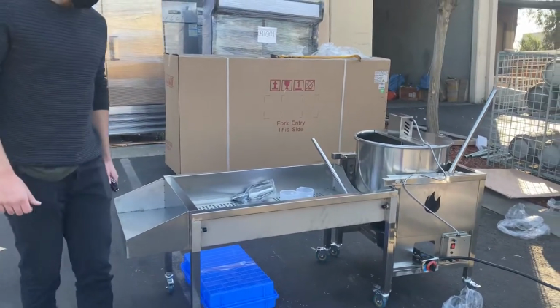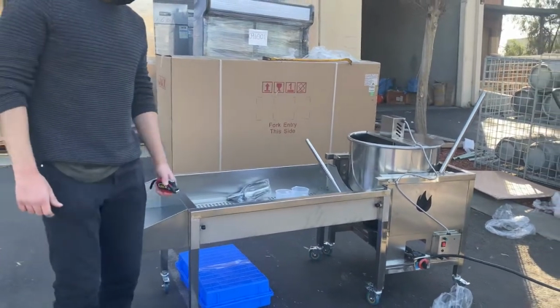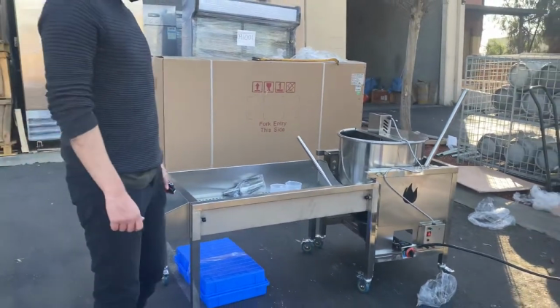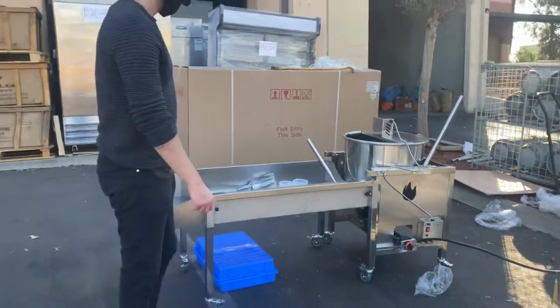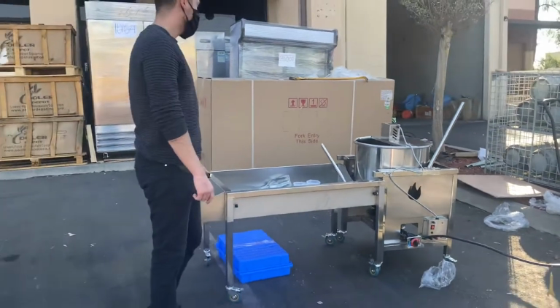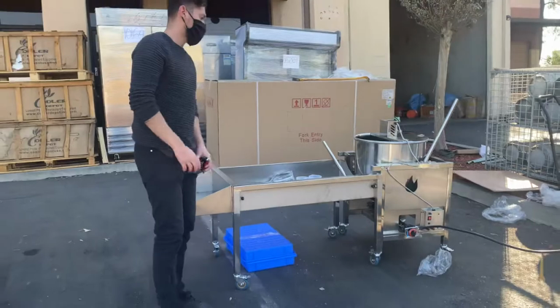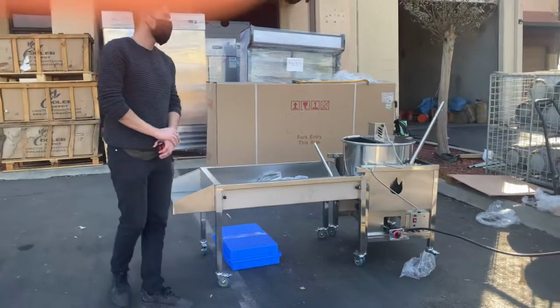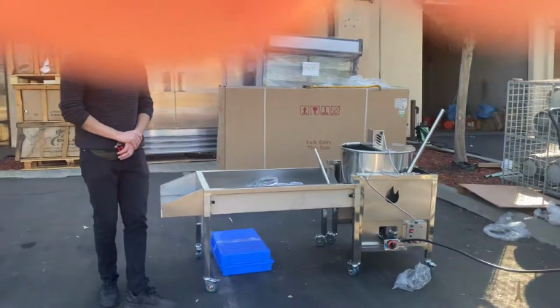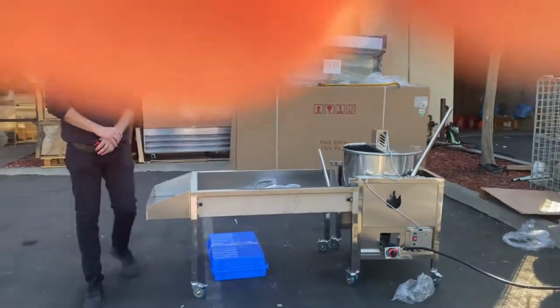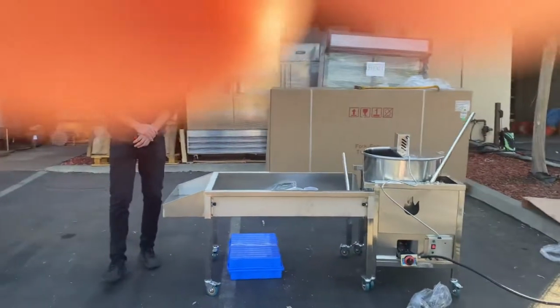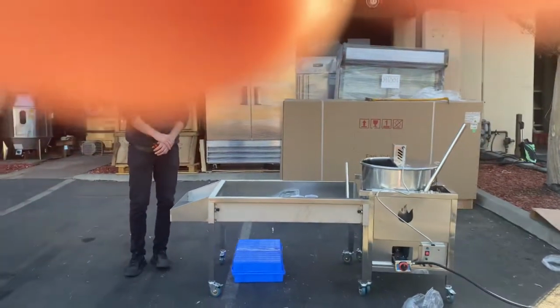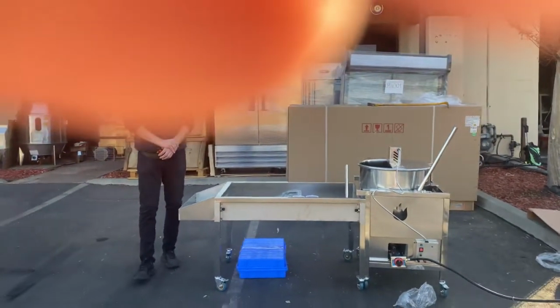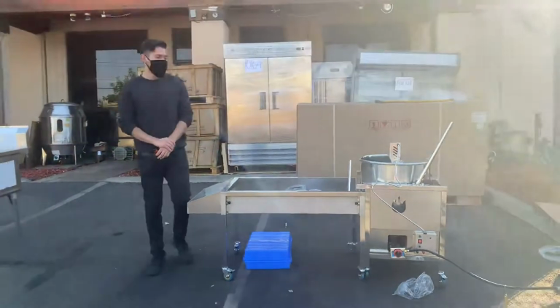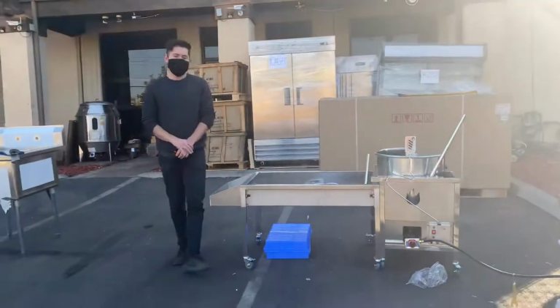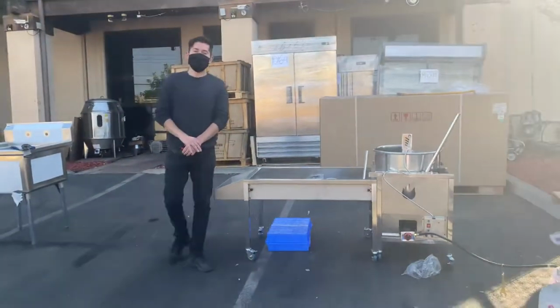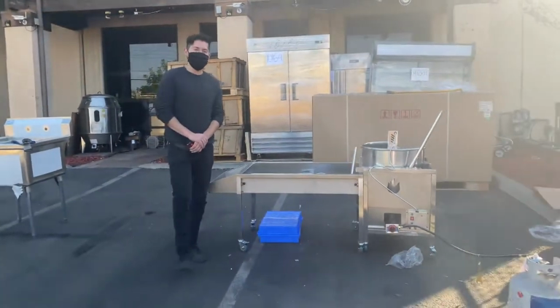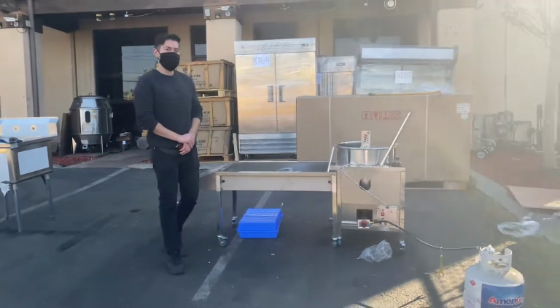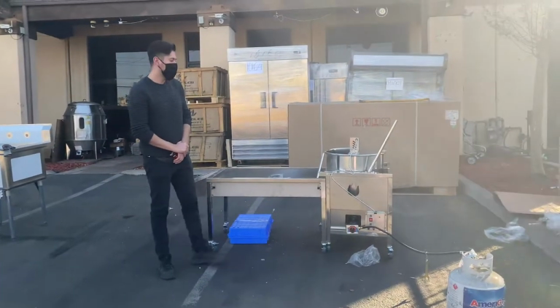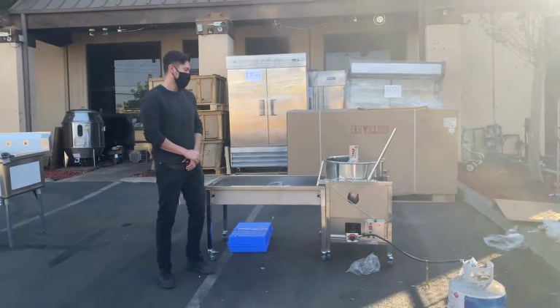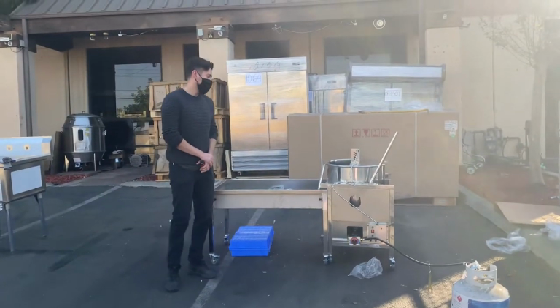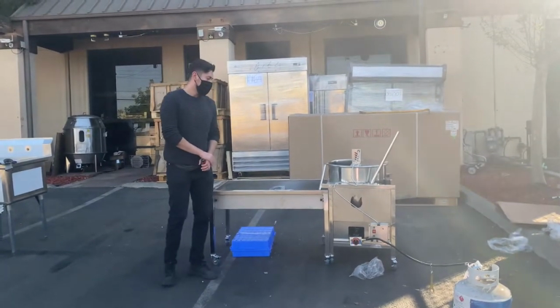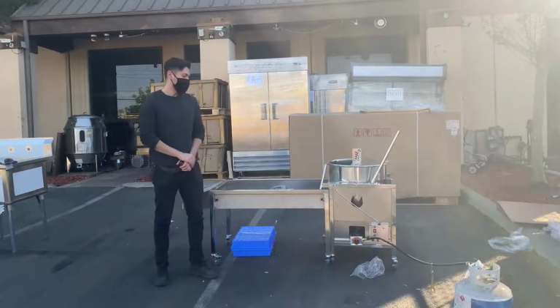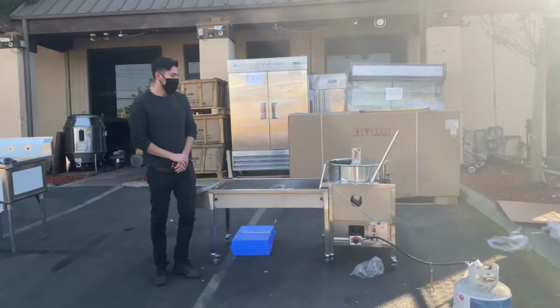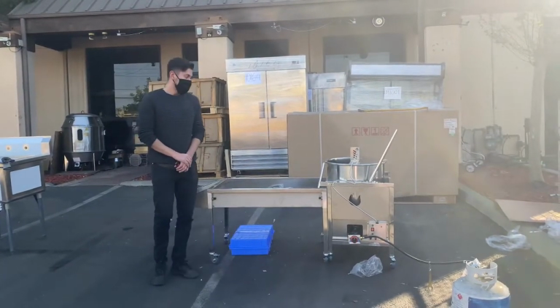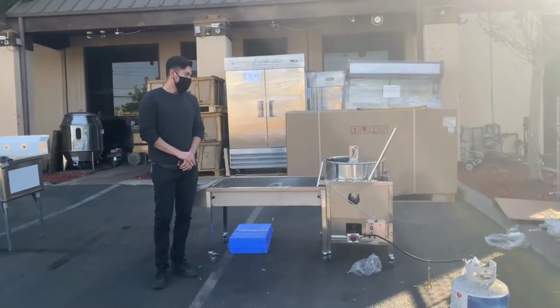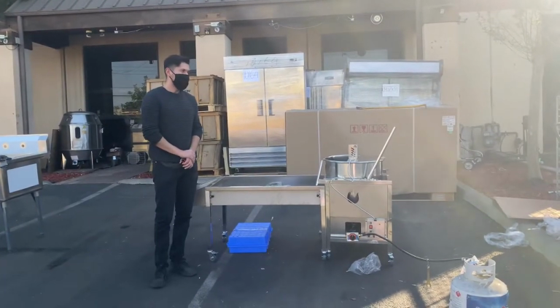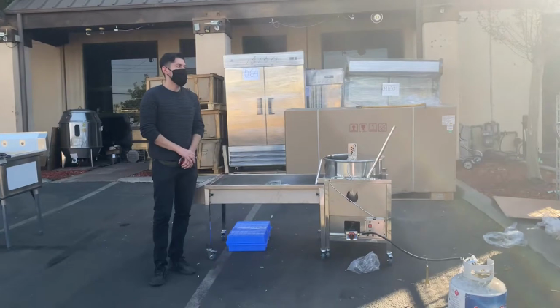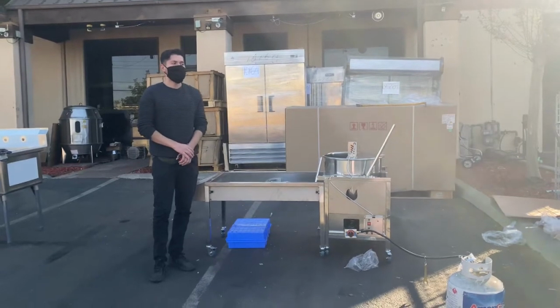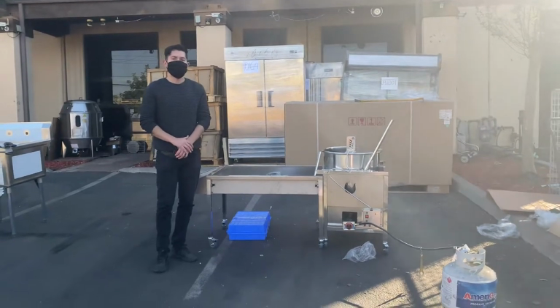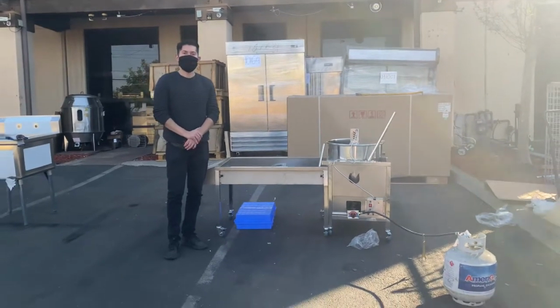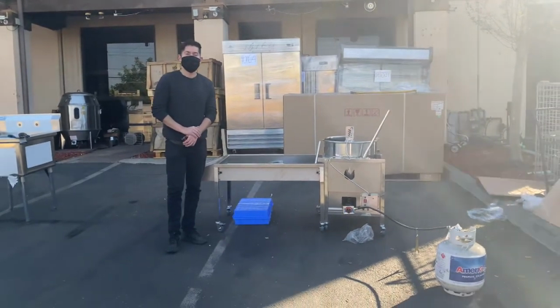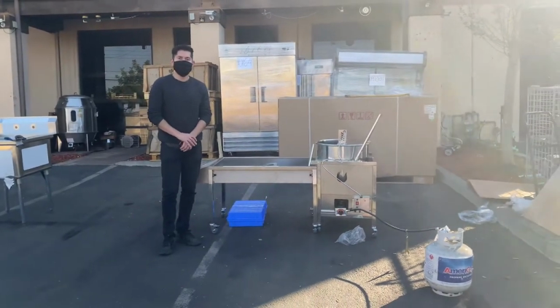That's going to be a little demonstration on this new kettle corn machine. For more information, go on our website, CoolerDepotUSA.com. We'll update the price for this unit as well as other info. If you have any other questions, you can also give us a call and we'll help you out.